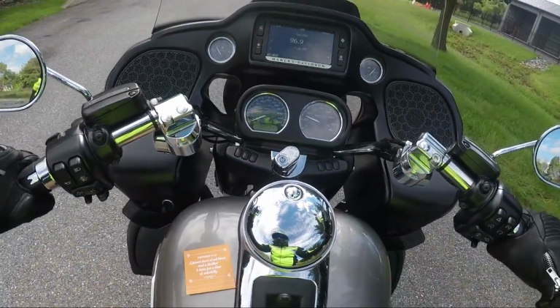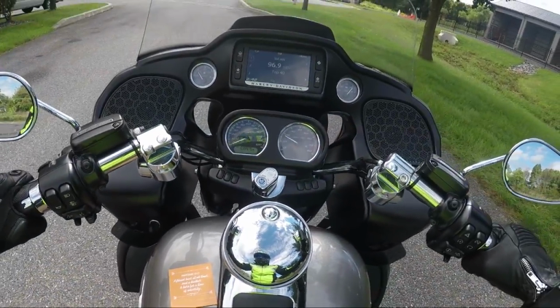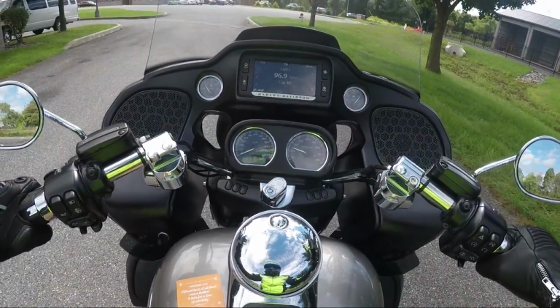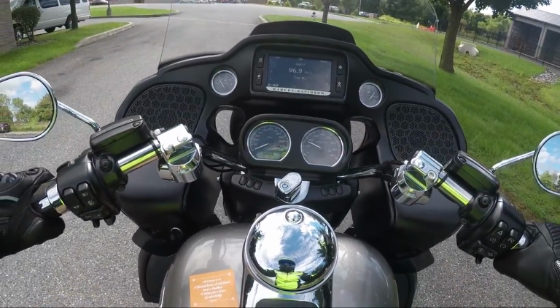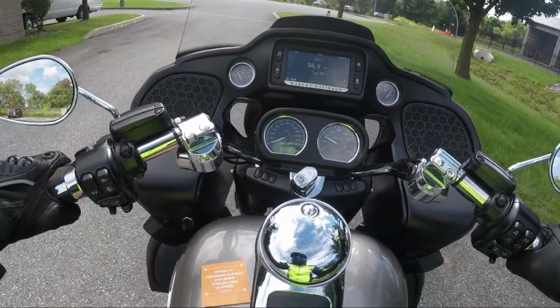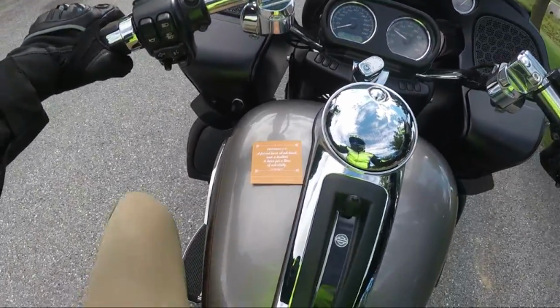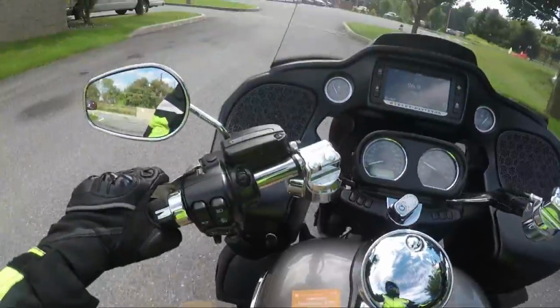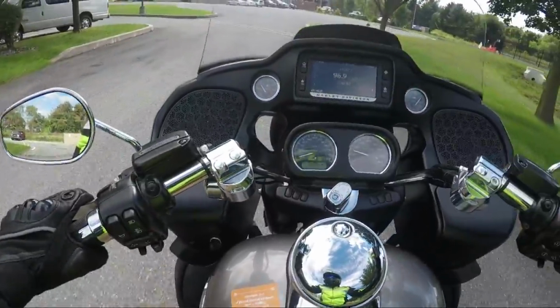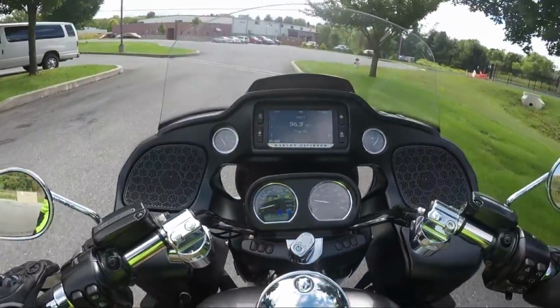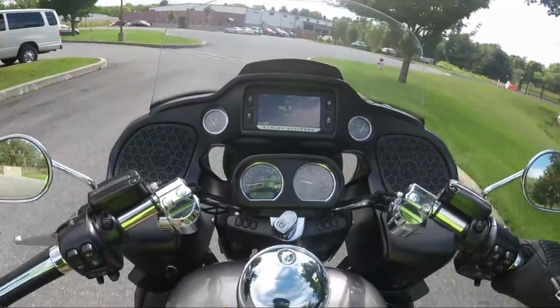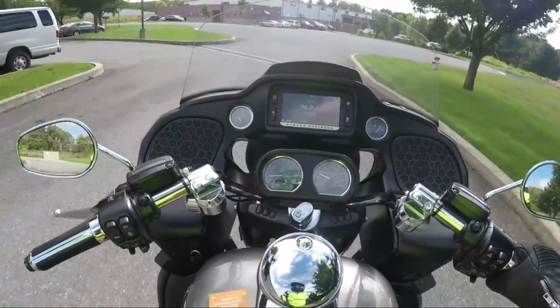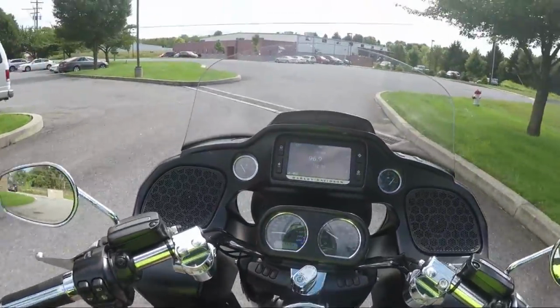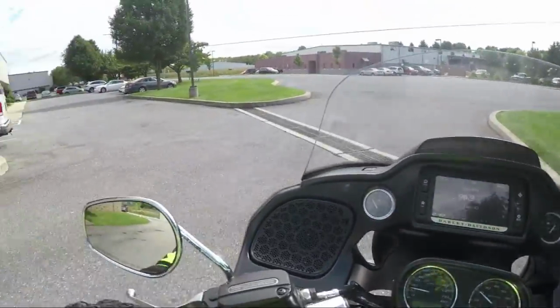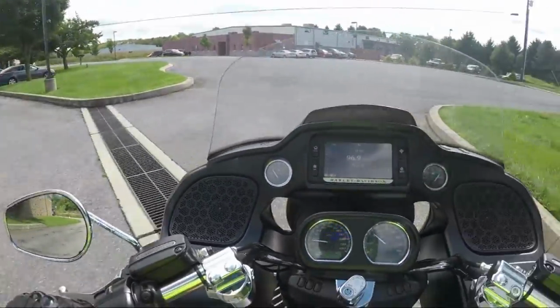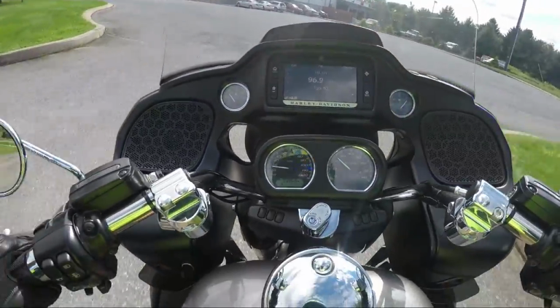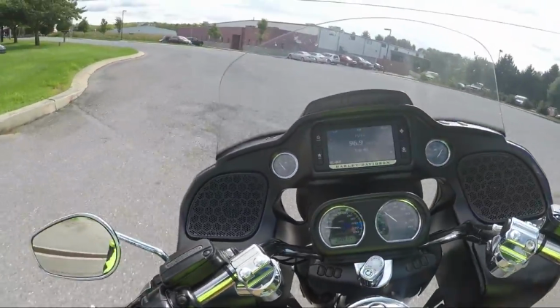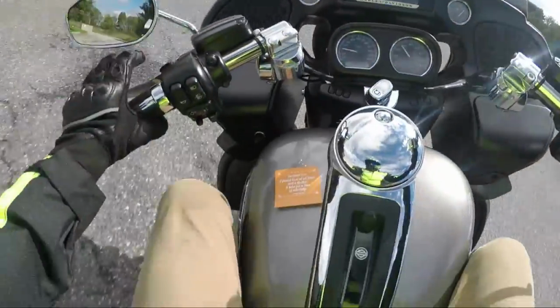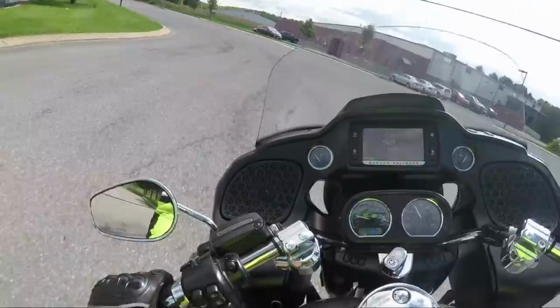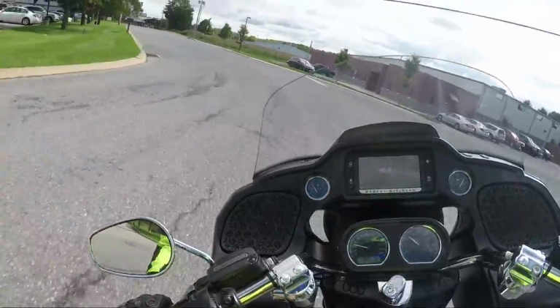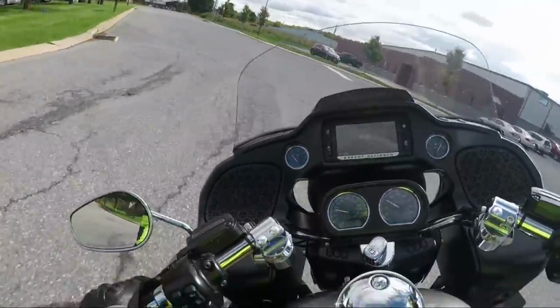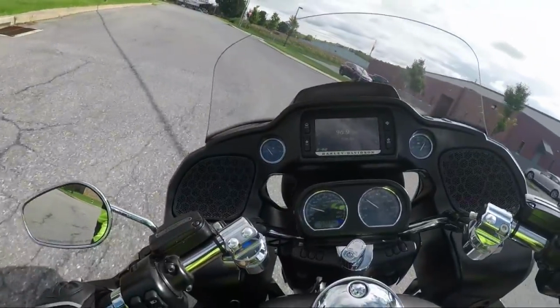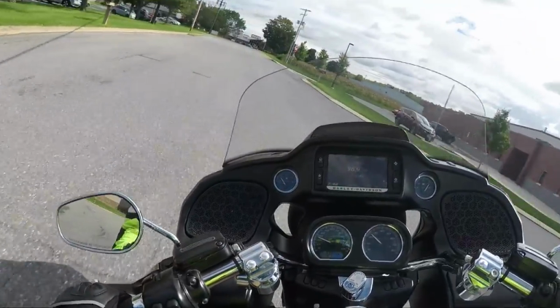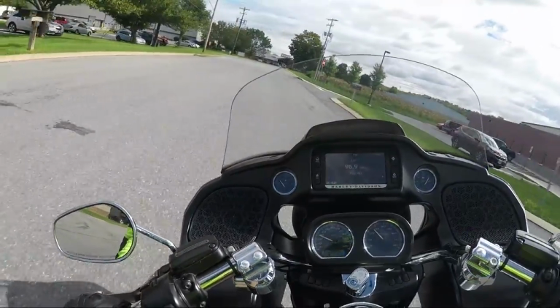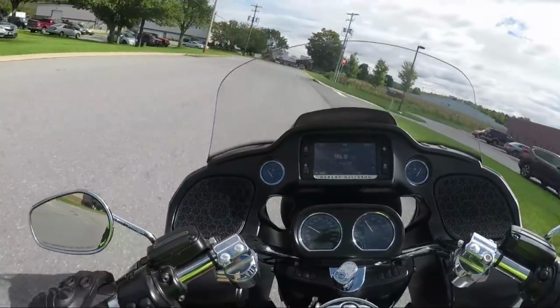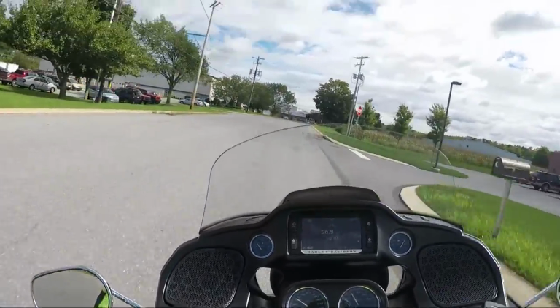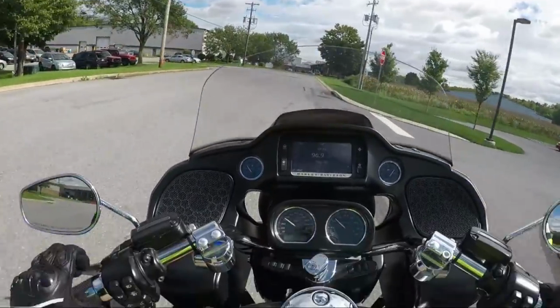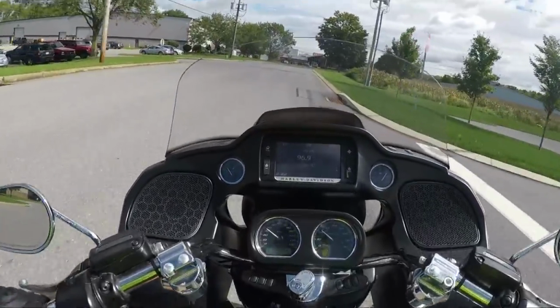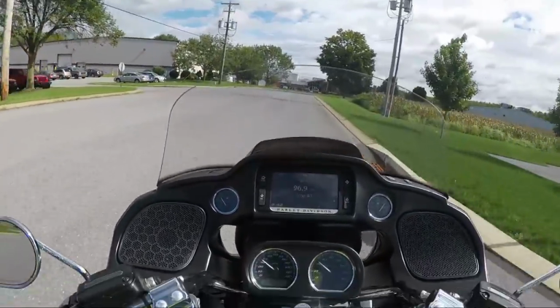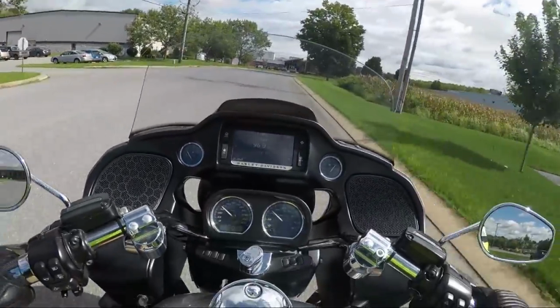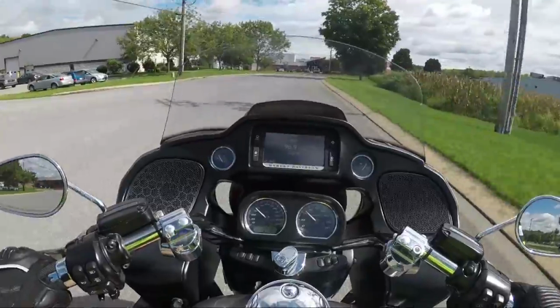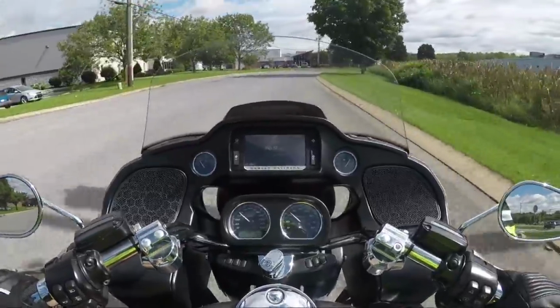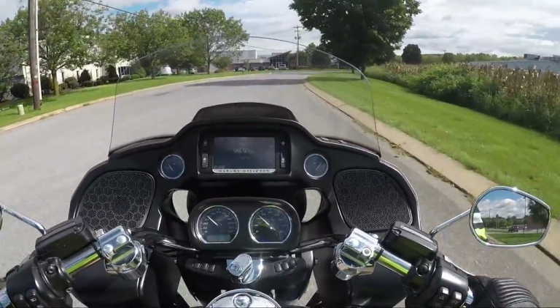He's got the backrest too. This thing is at 39,000 miles, really really close to rolling over to 40,000 miles. And I forgot how much I love the Harley Davidson Road Glide.